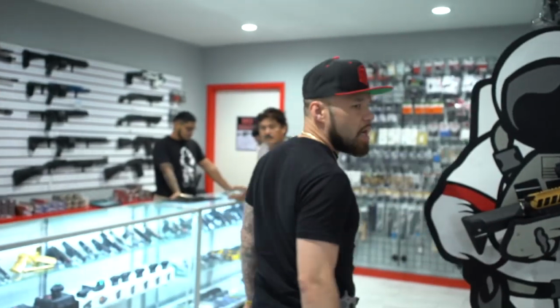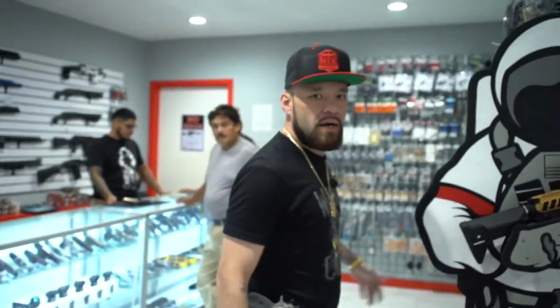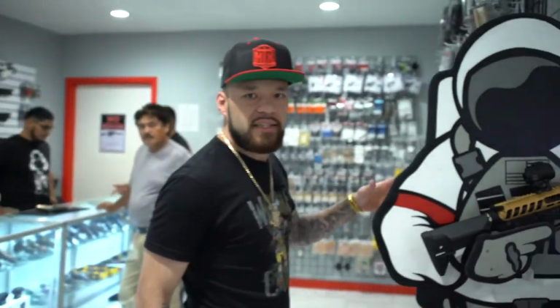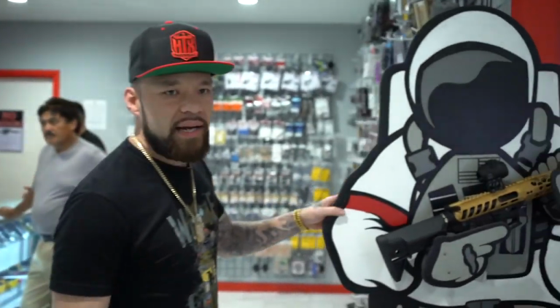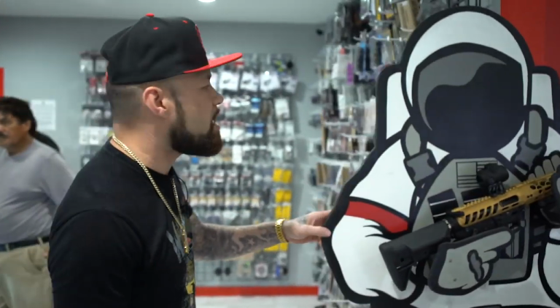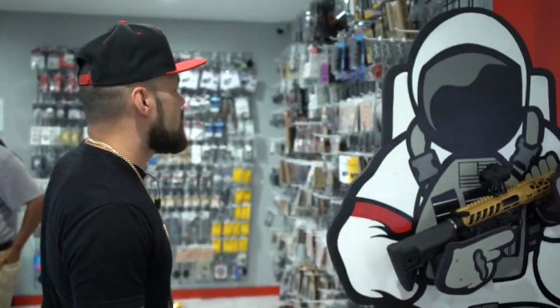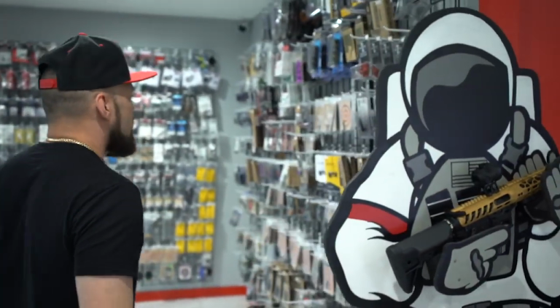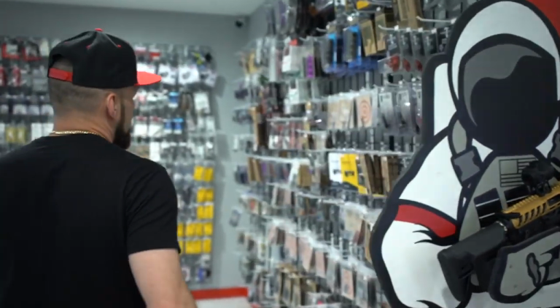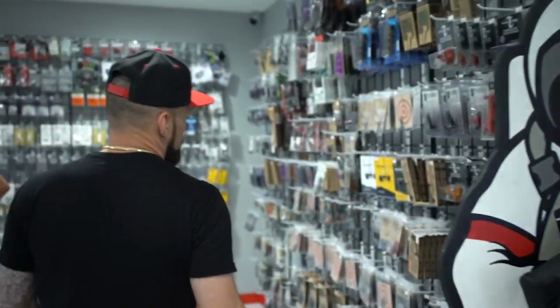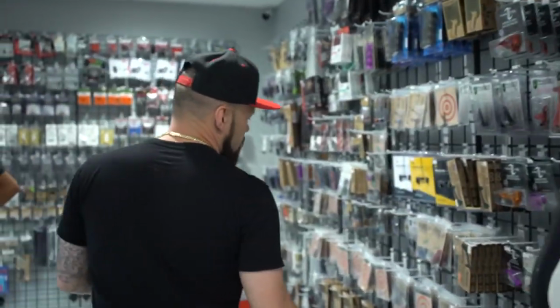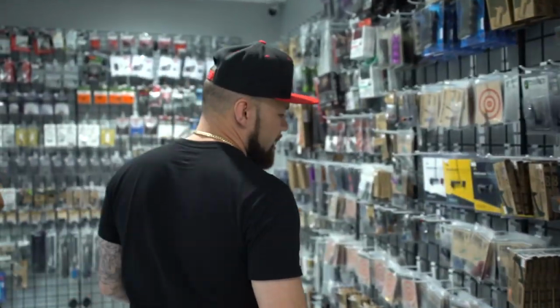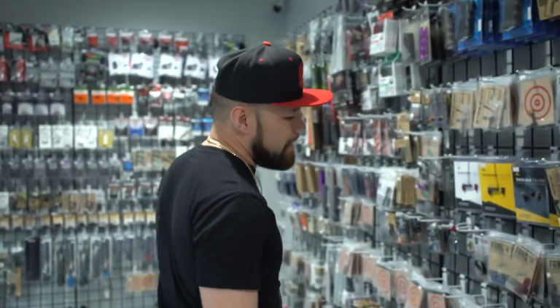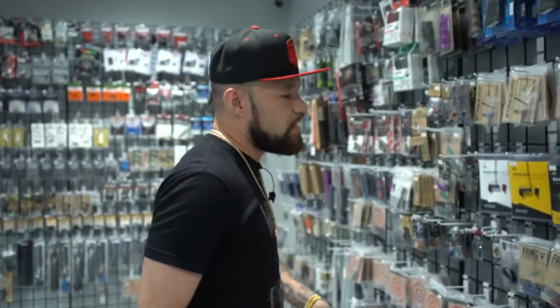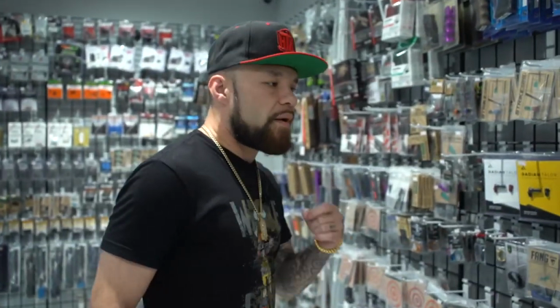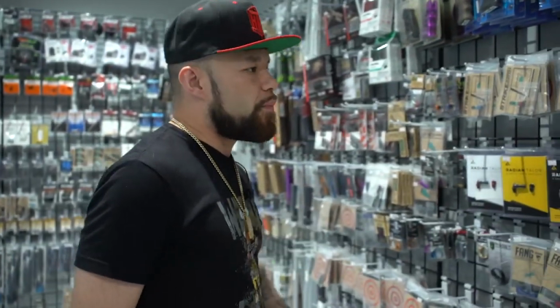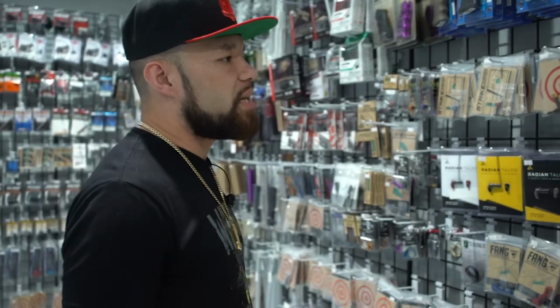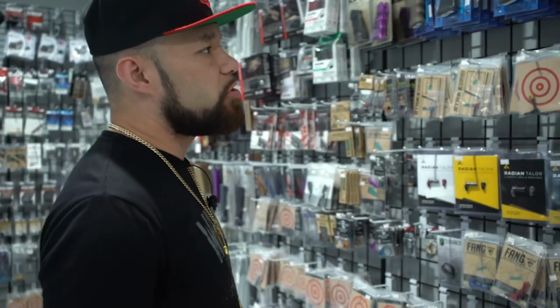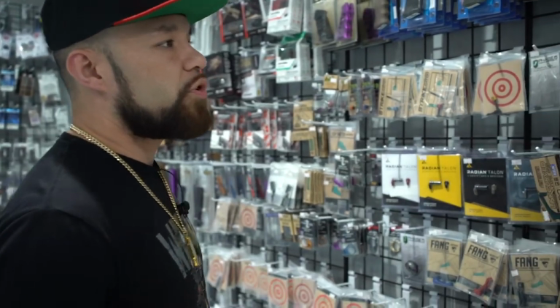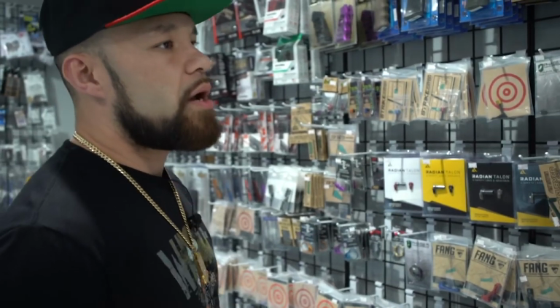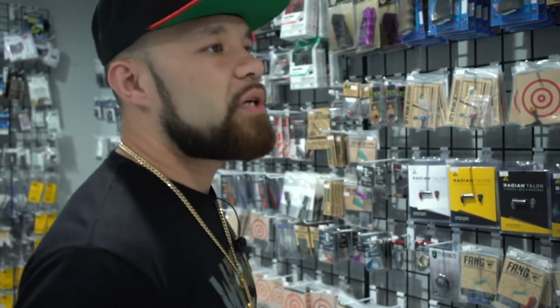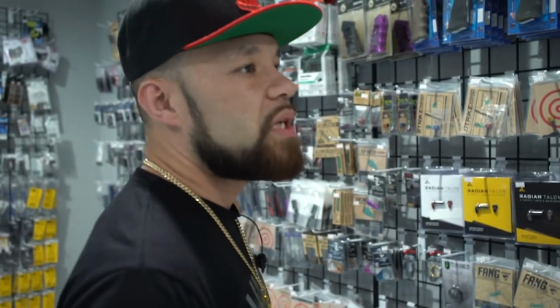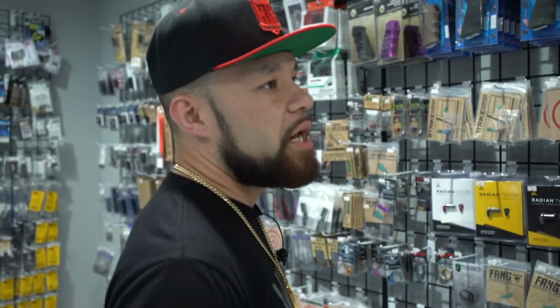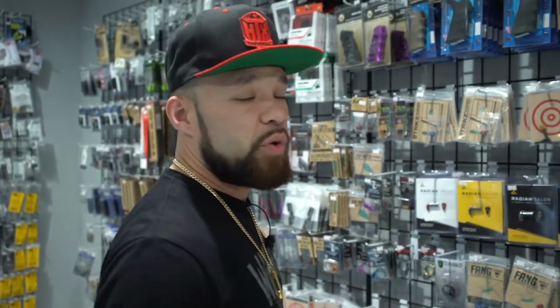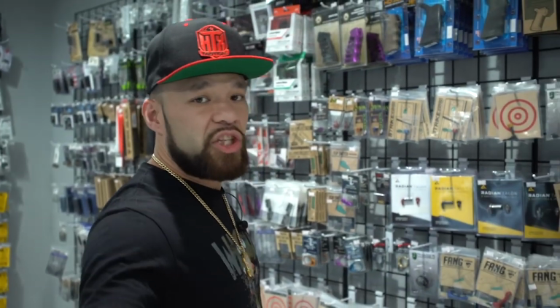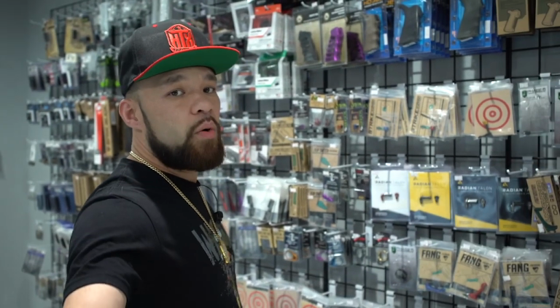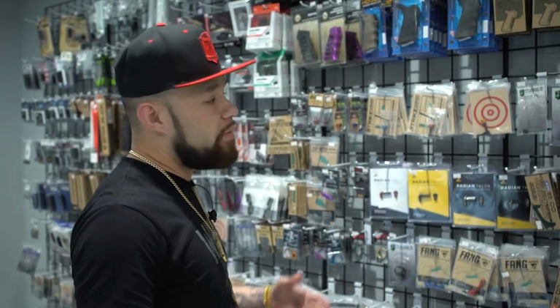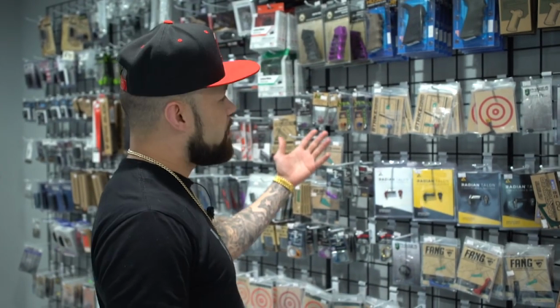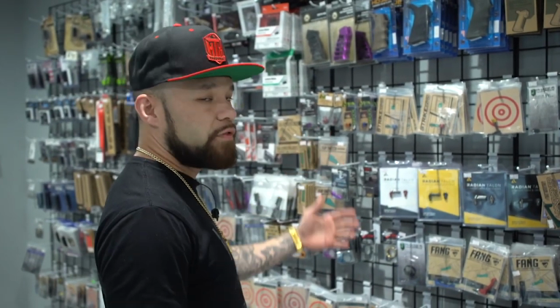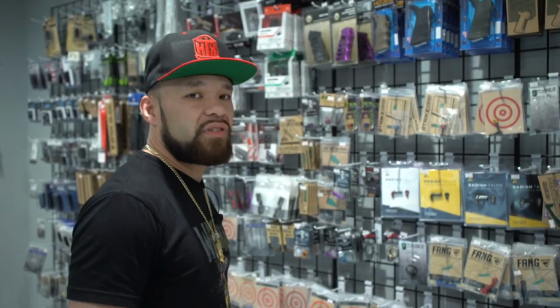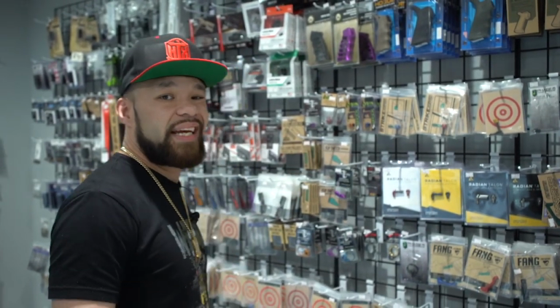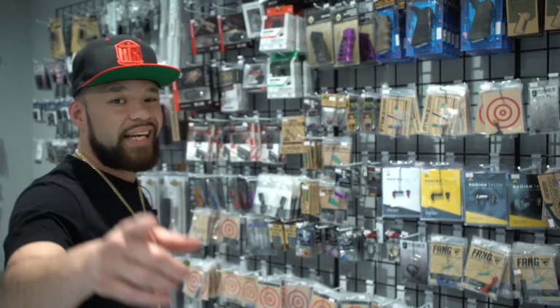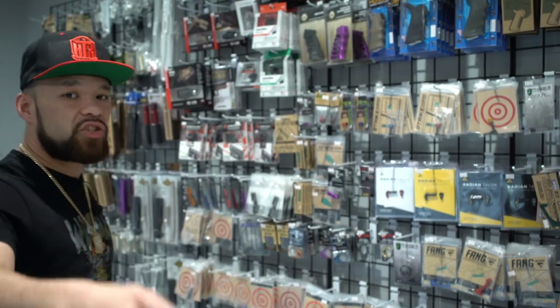We got Recon, our tactical astronaut brand. On this wall it's a lot of parts and accessories for your AR builds. If you like the DIY, this is for you — like a kid in a candy store.